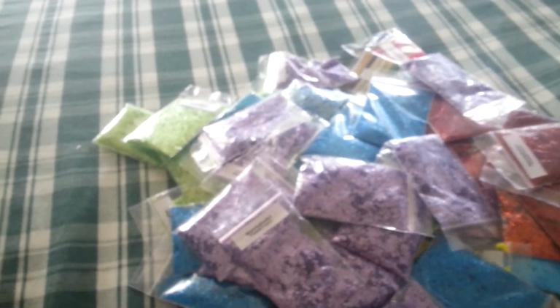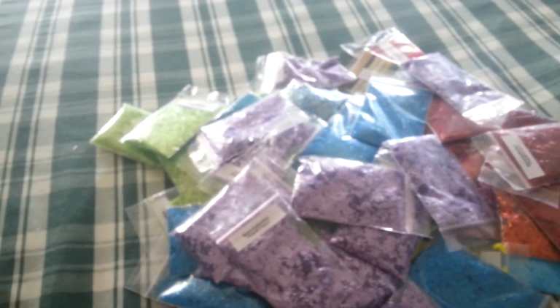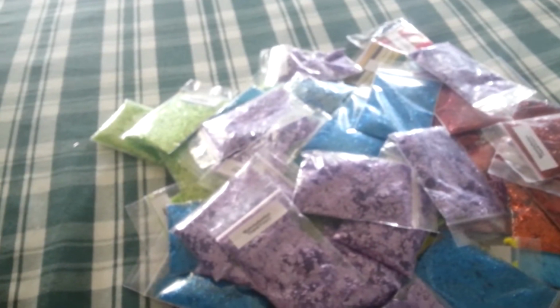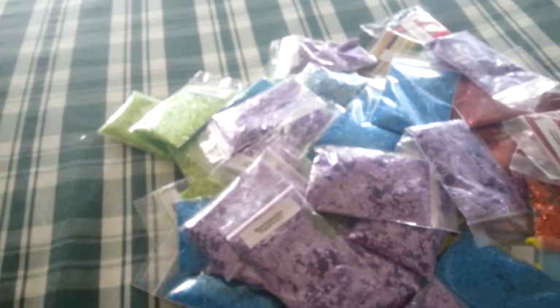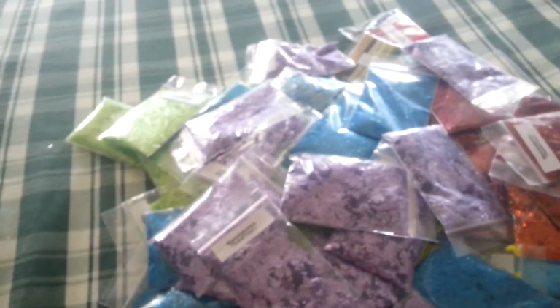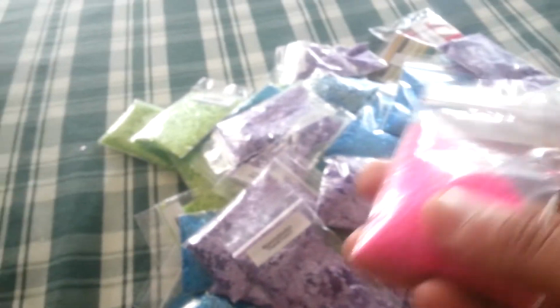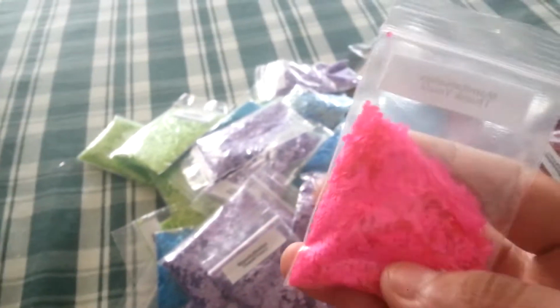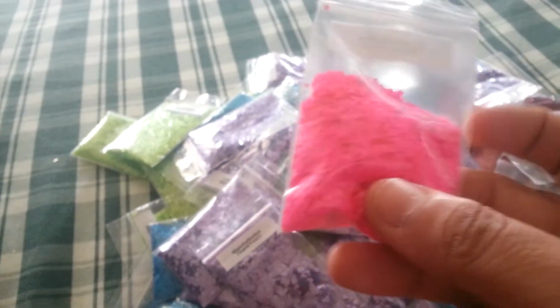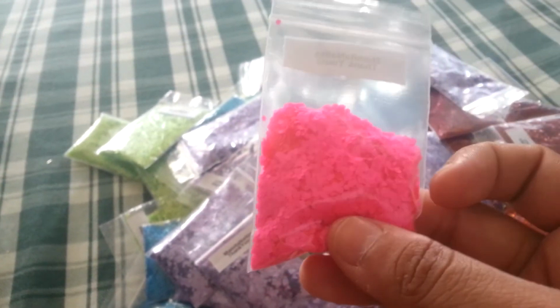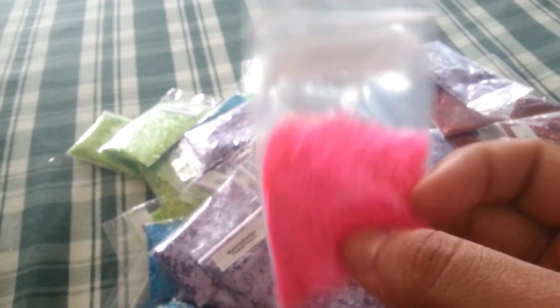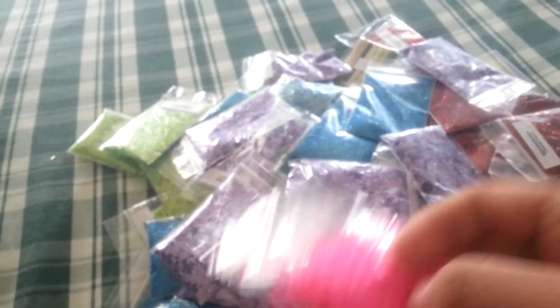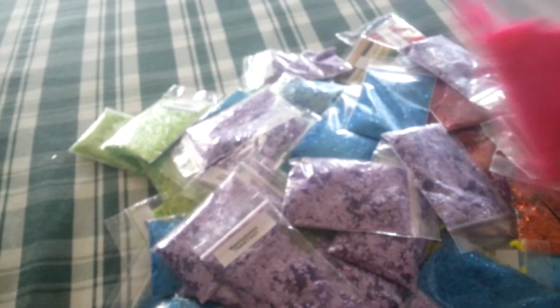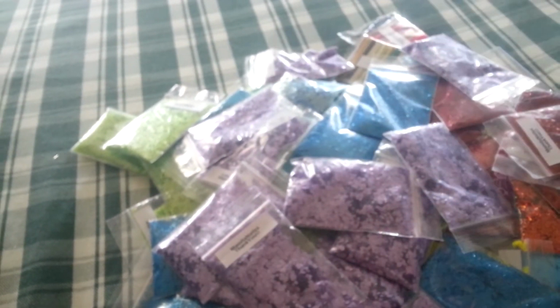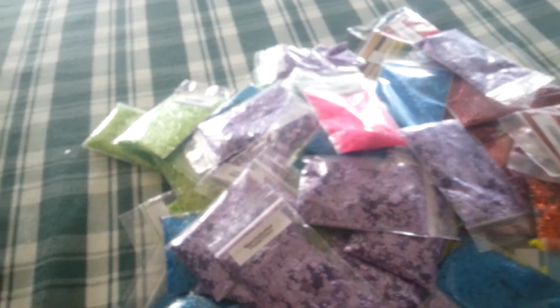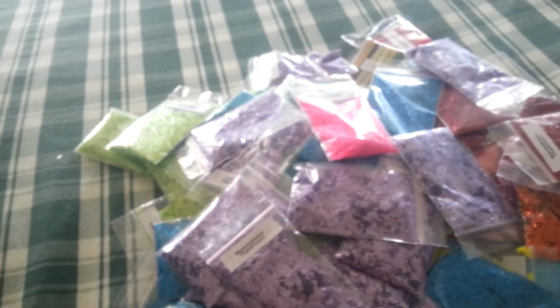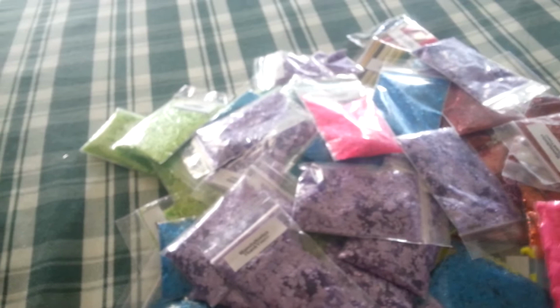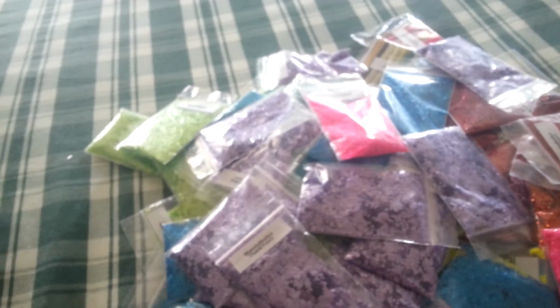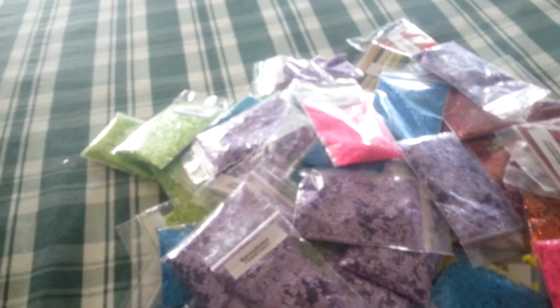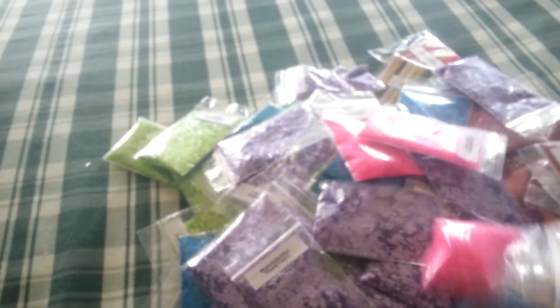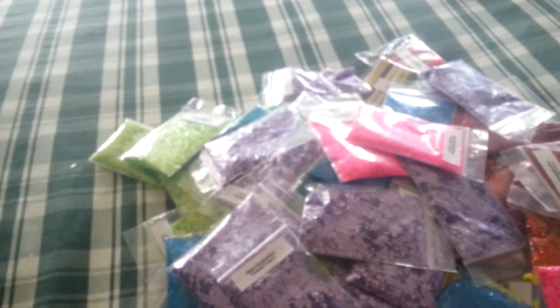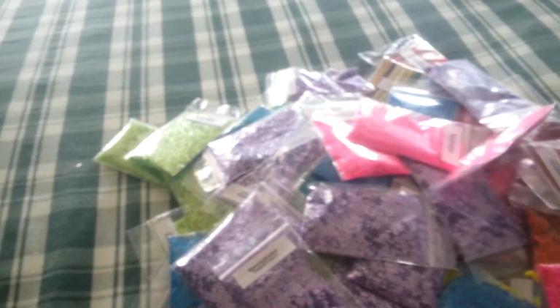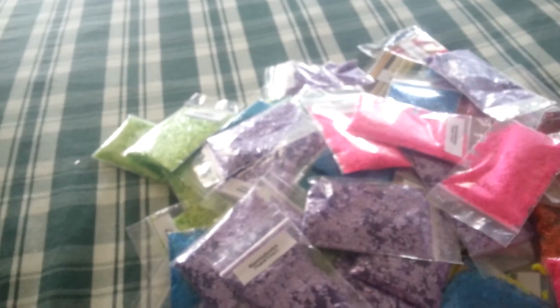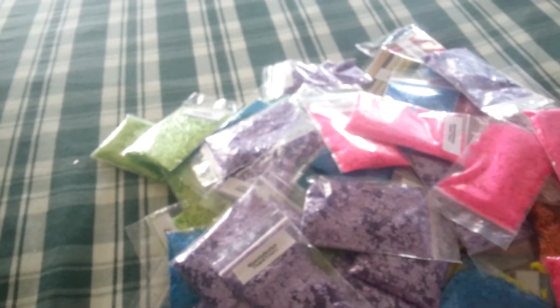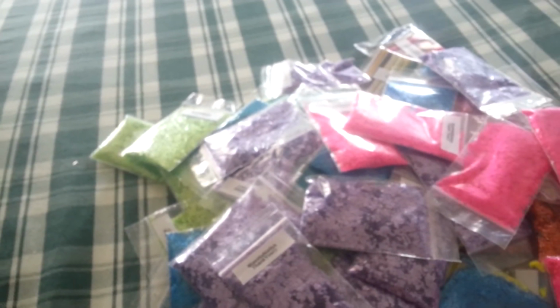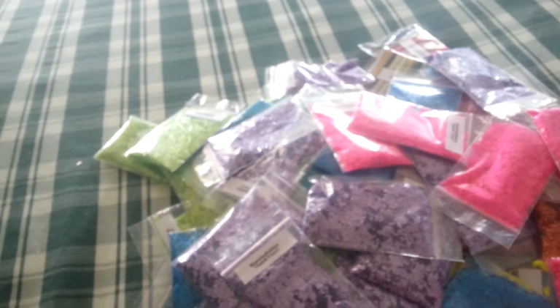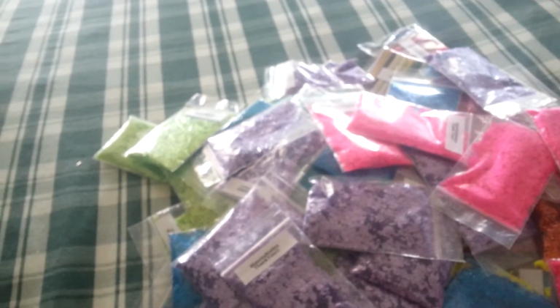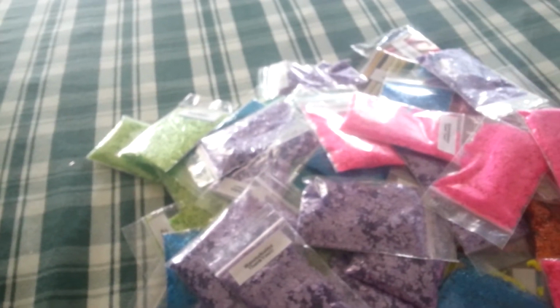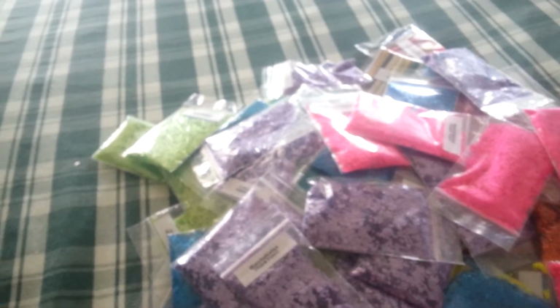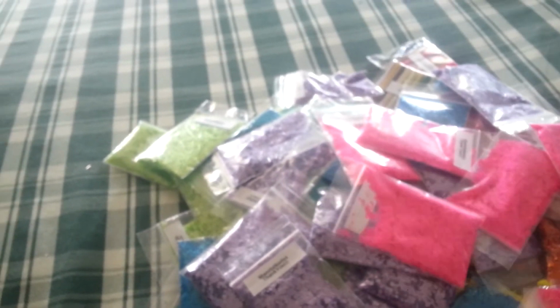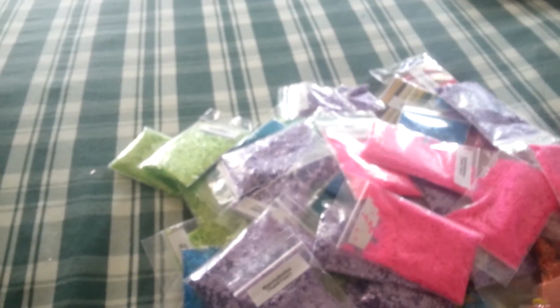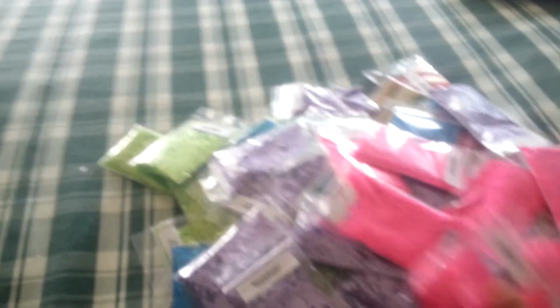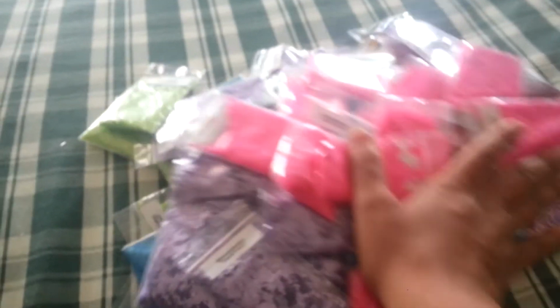Last is neon pink hexis — $0.75. I got like maybe 10 to 11 bags.